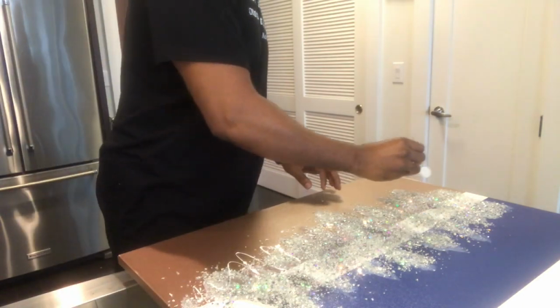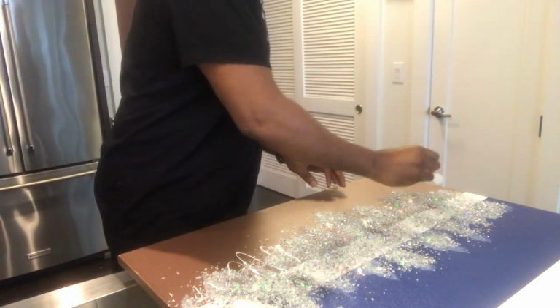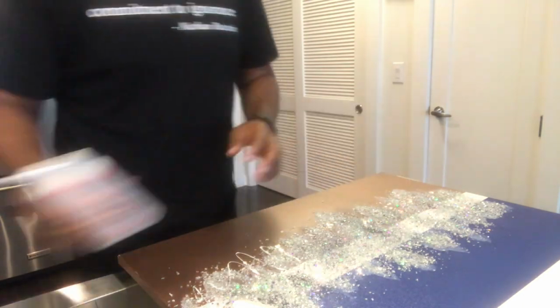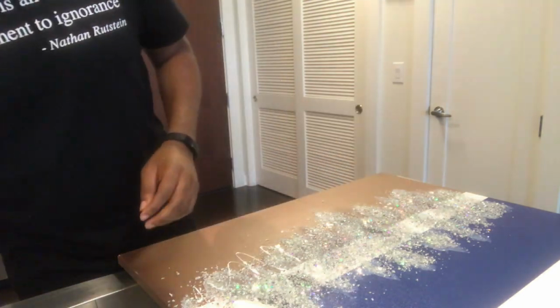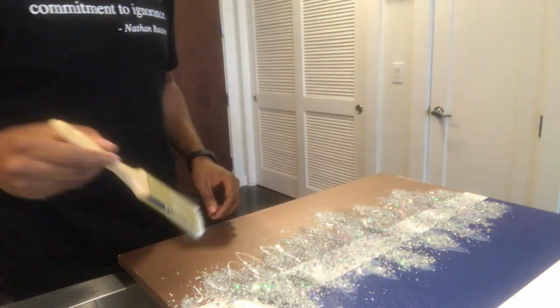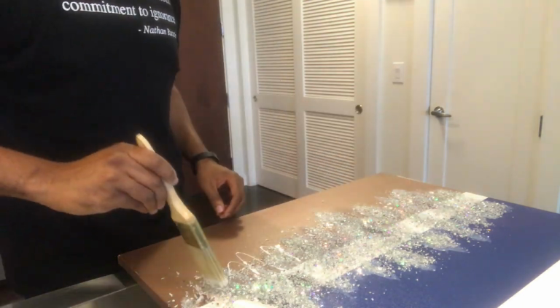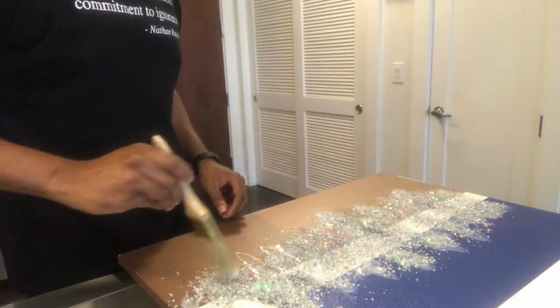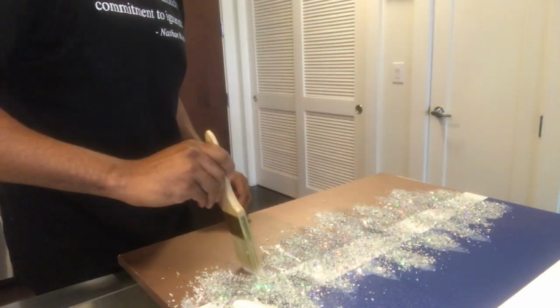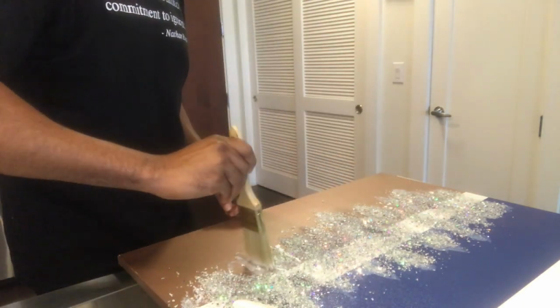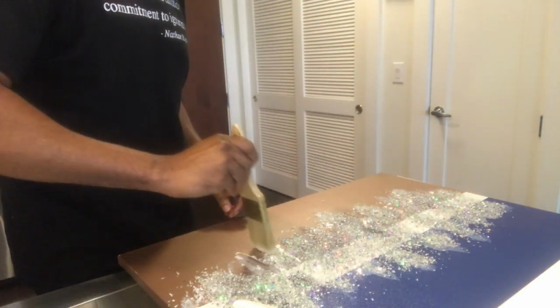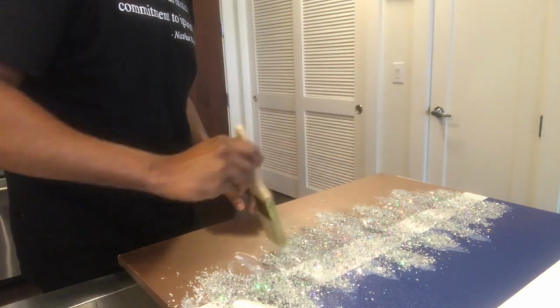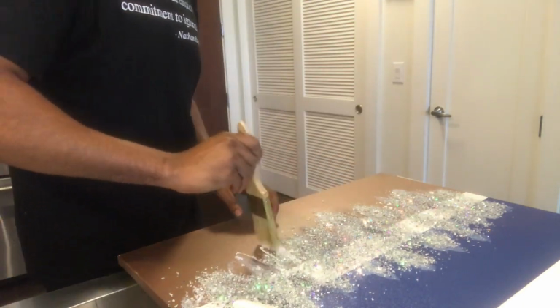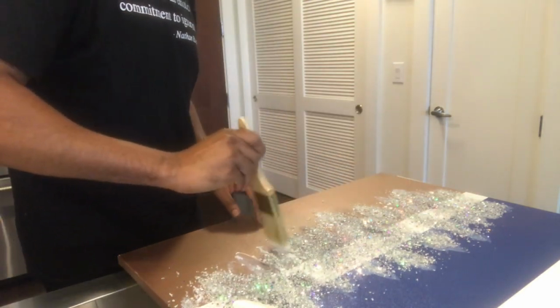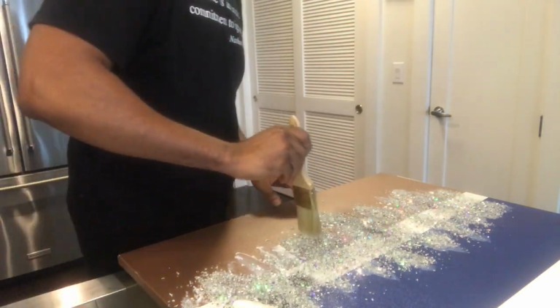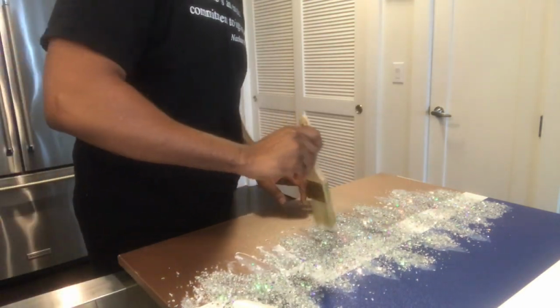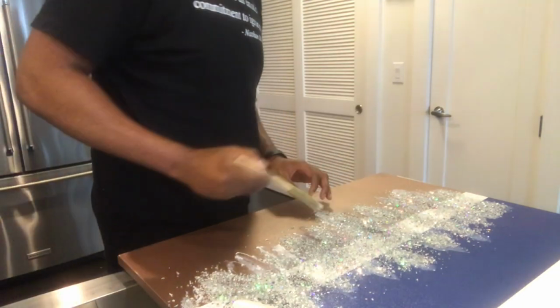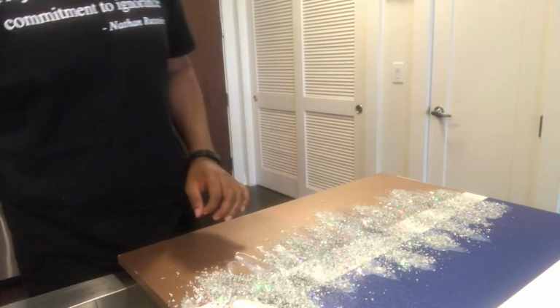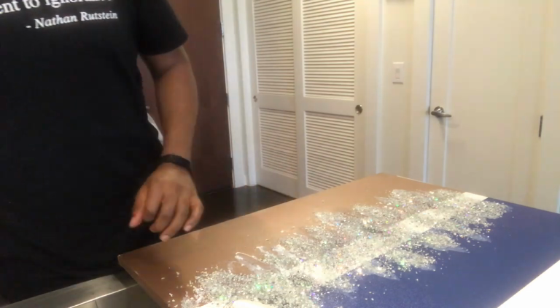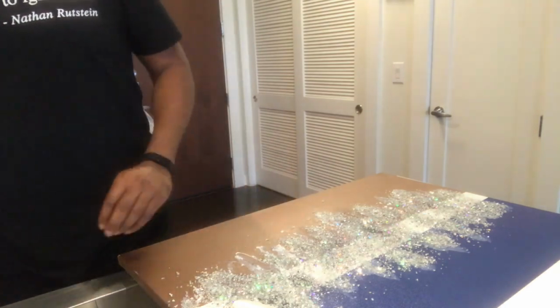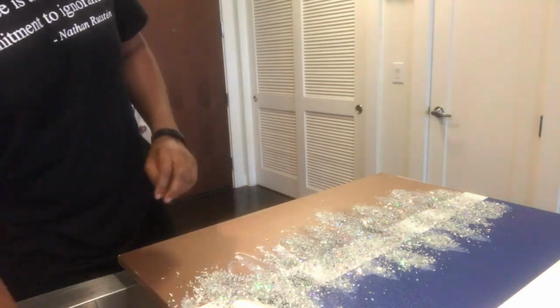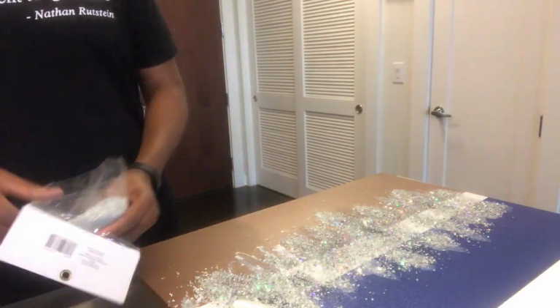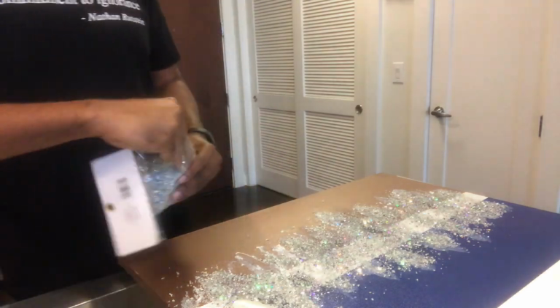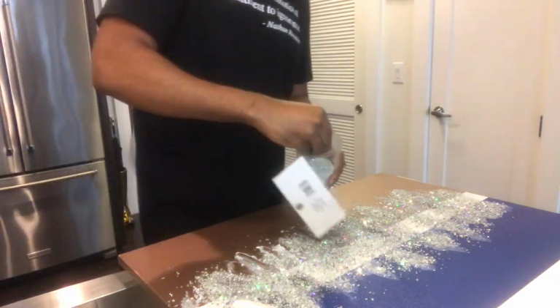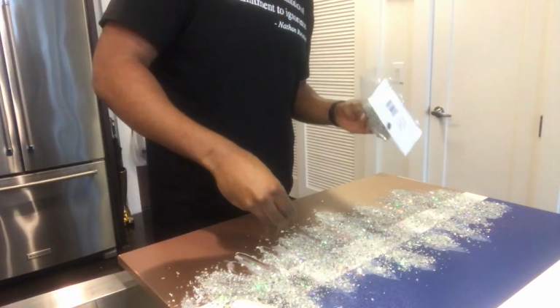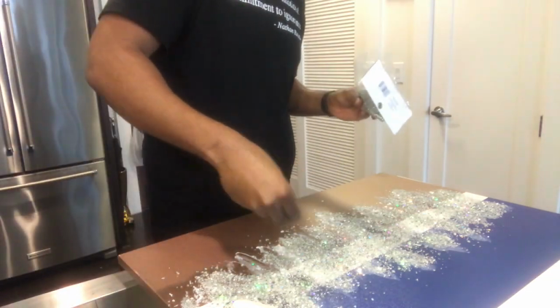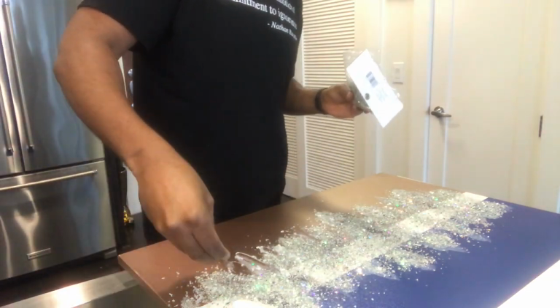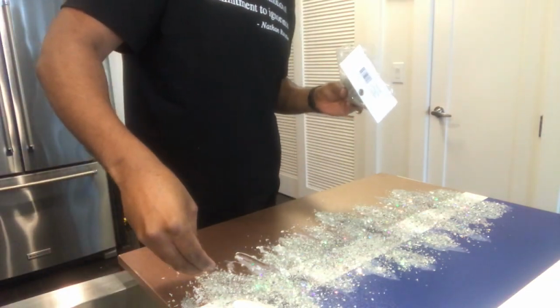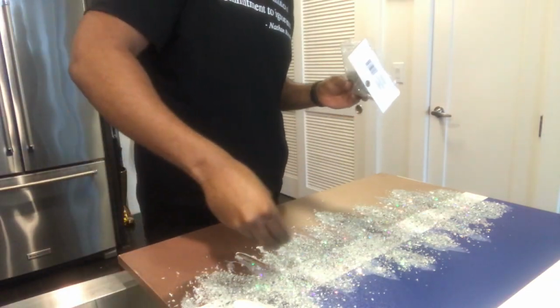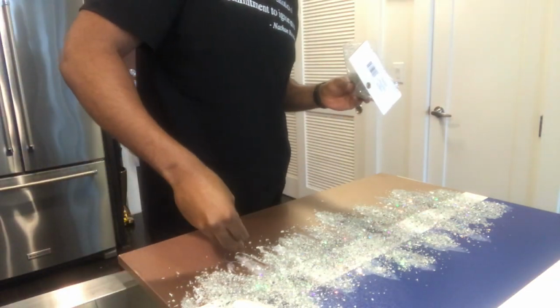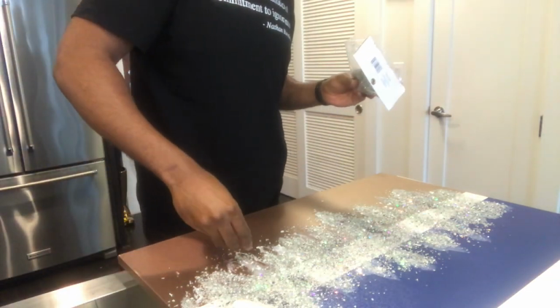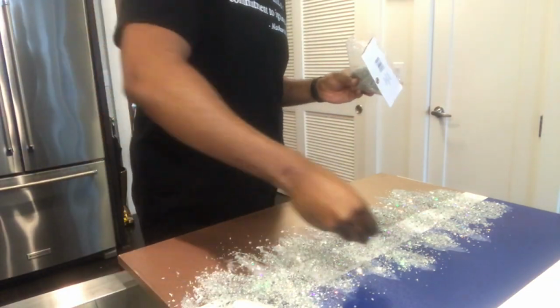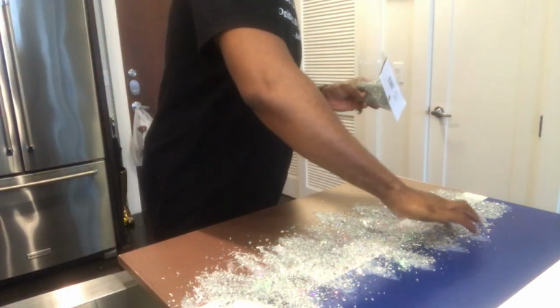Make sure you let it dry for a few hours, then shake off all the excess glass and glitter before you hang it anywhere.